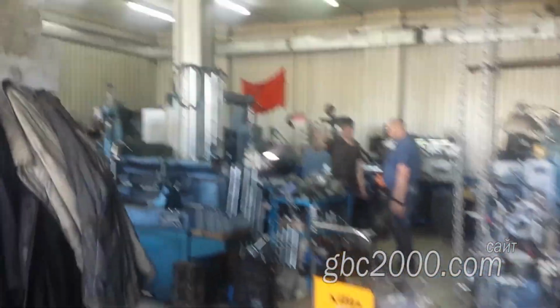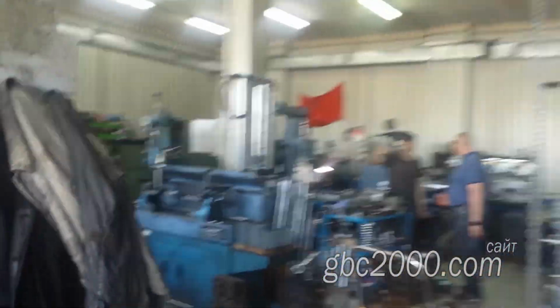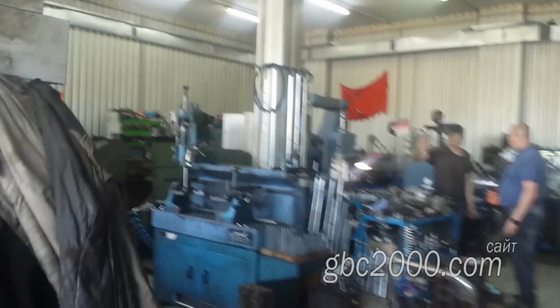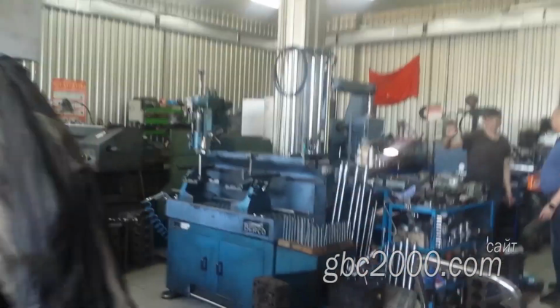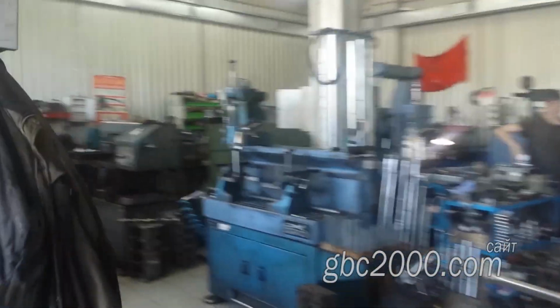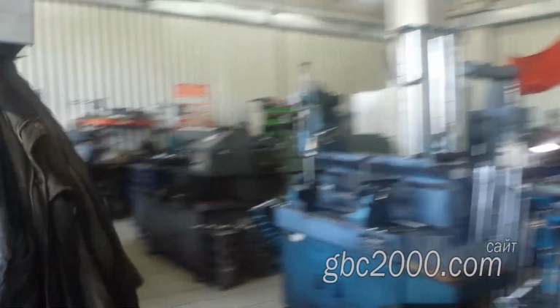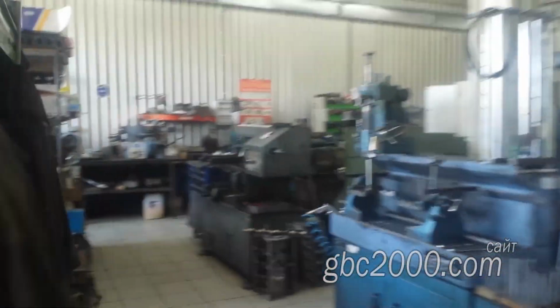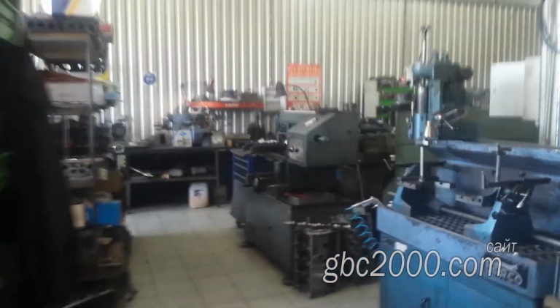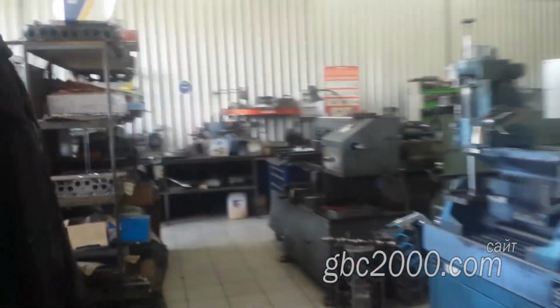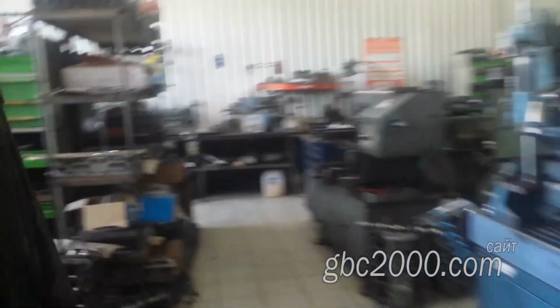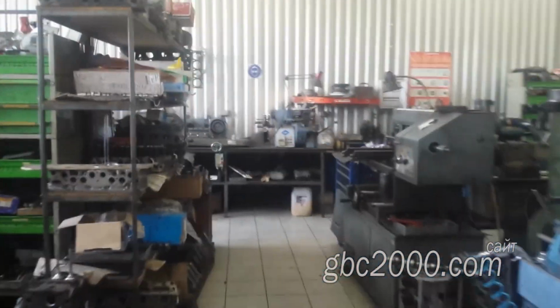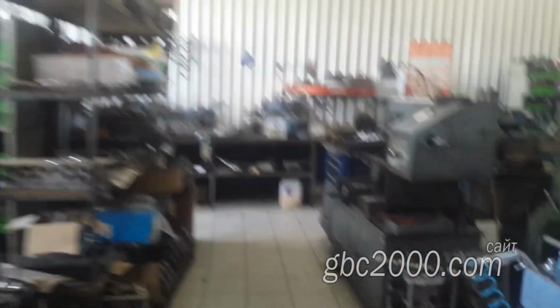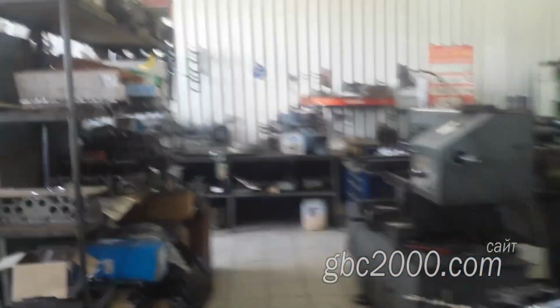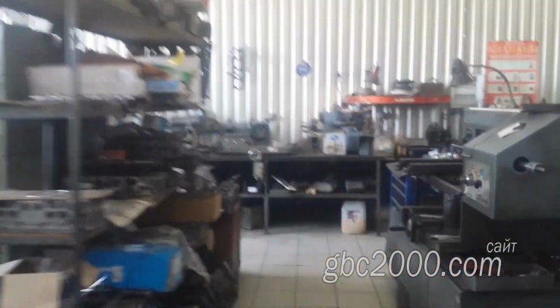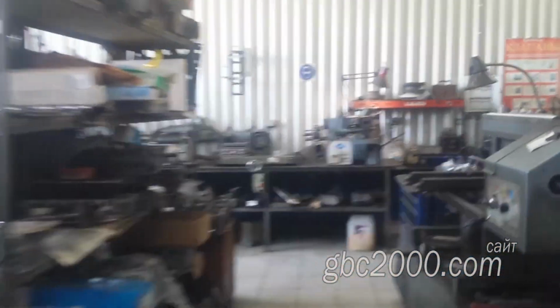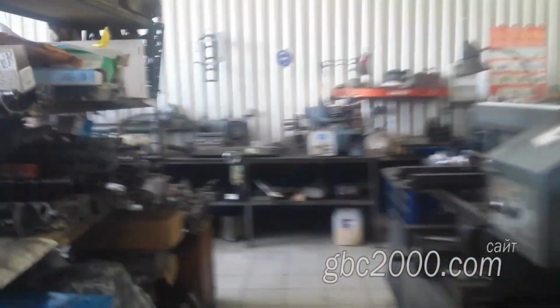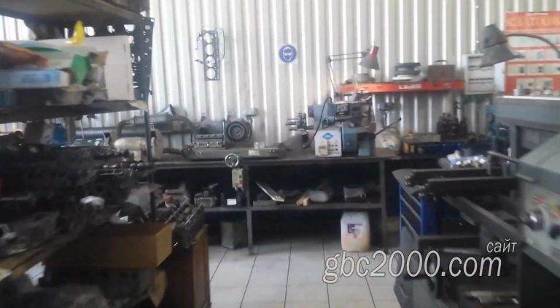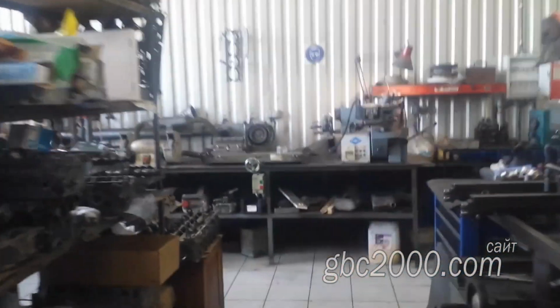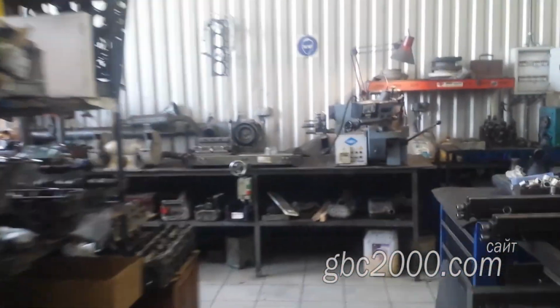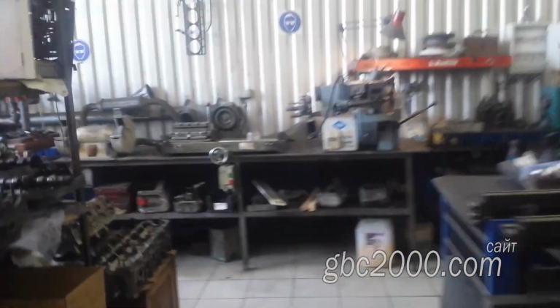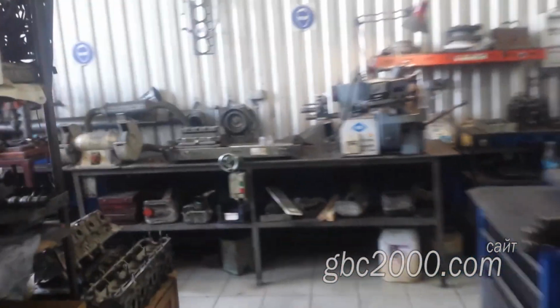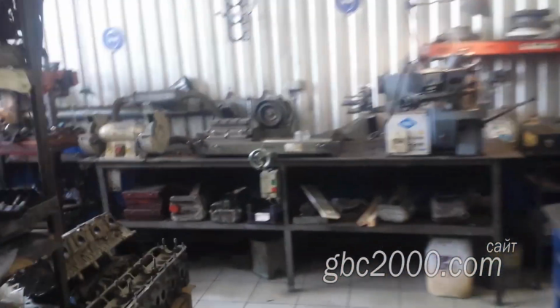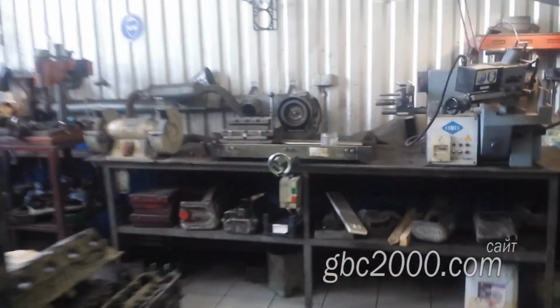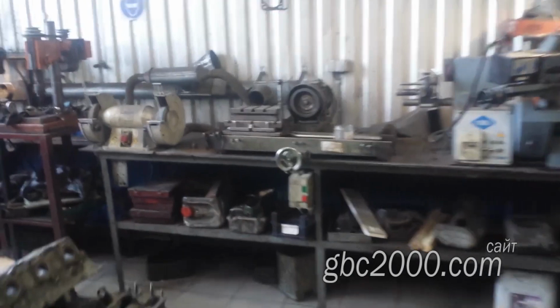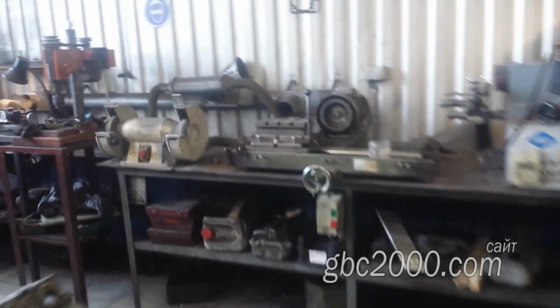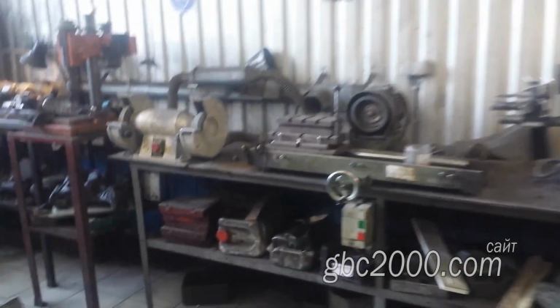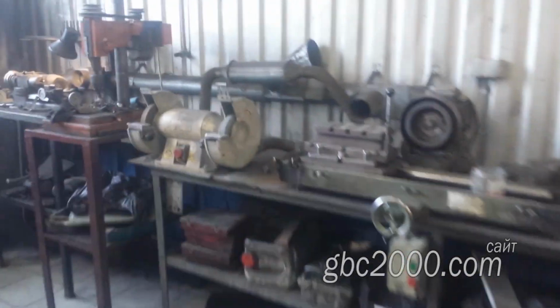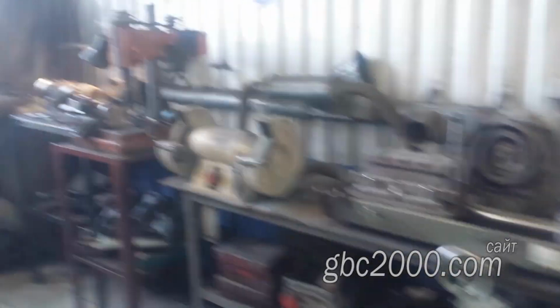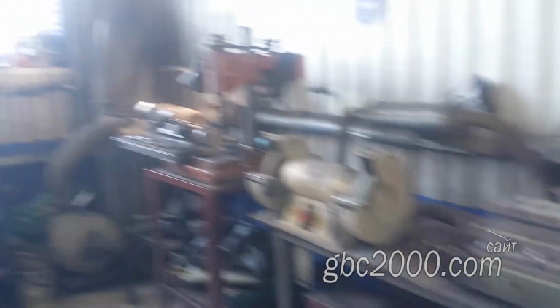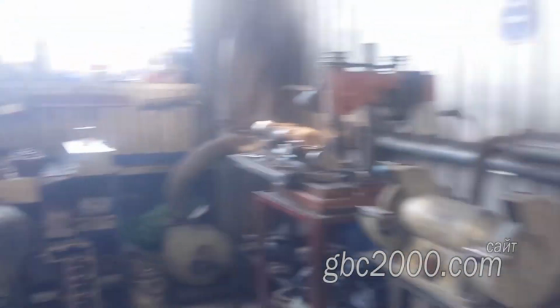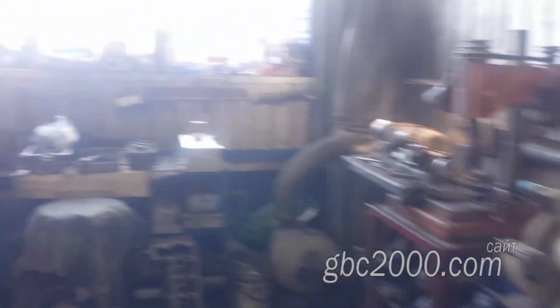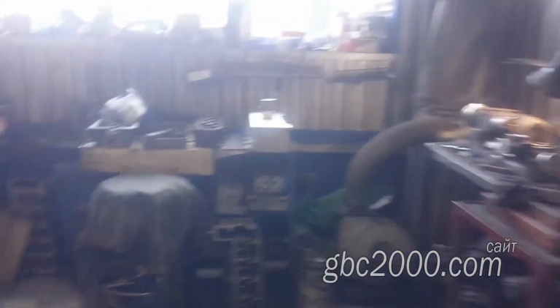Вчера в конце смены приступил к разборке и дефектовке ГБЦ Ford Transit 2.4. Сейчас взгляну, на чём я вчера остановился.